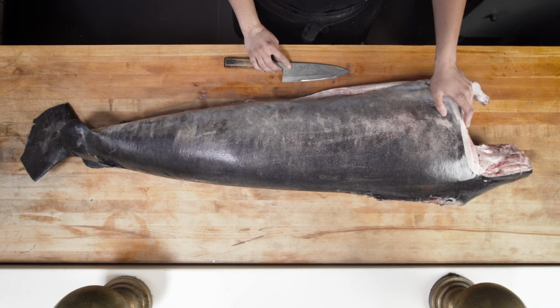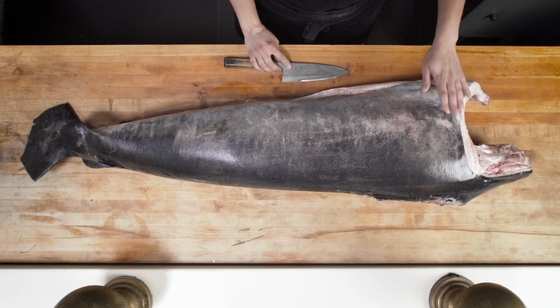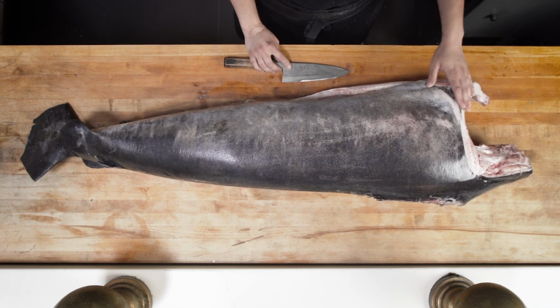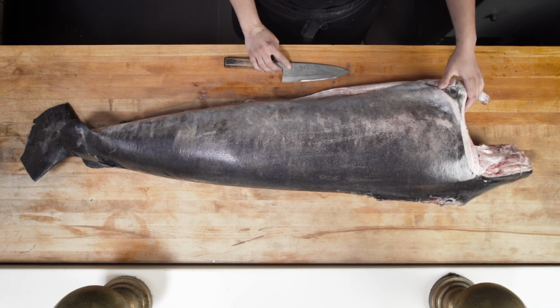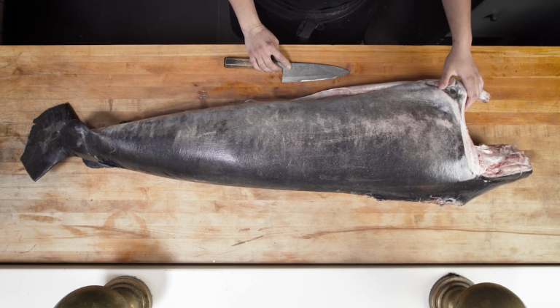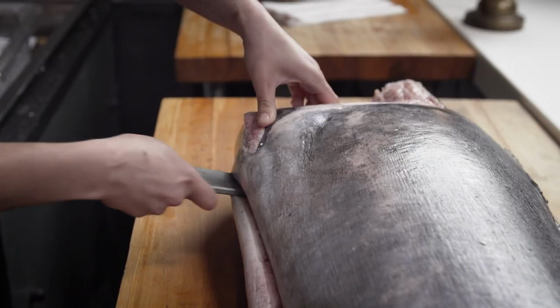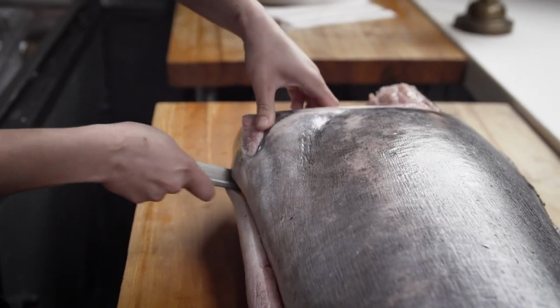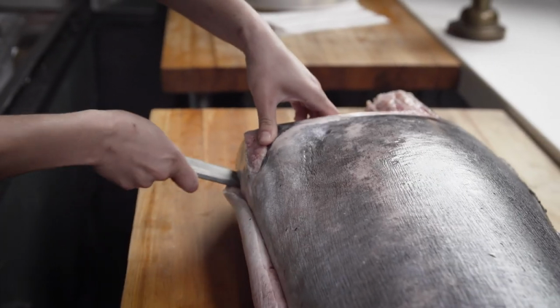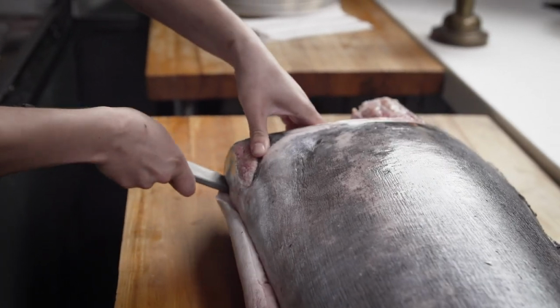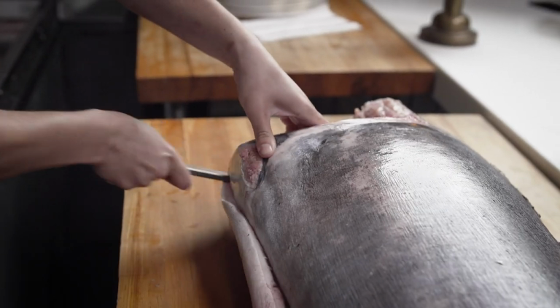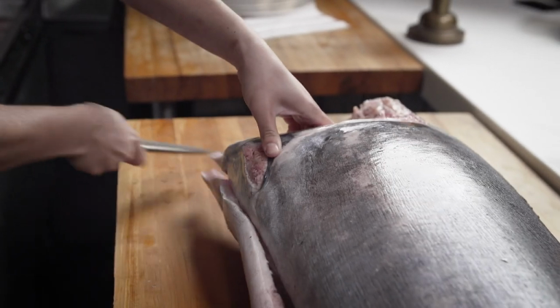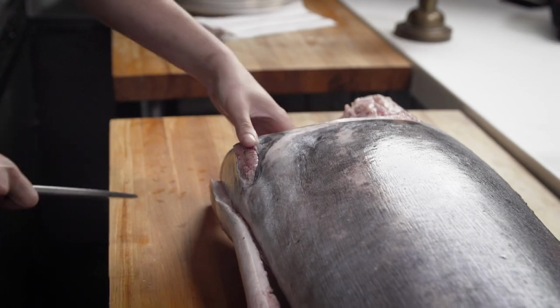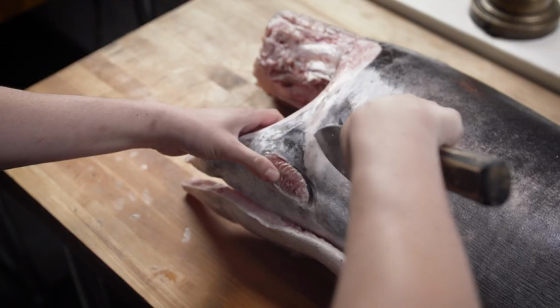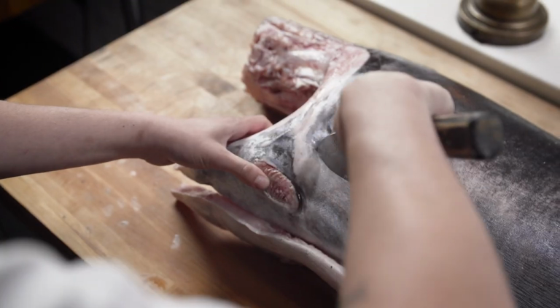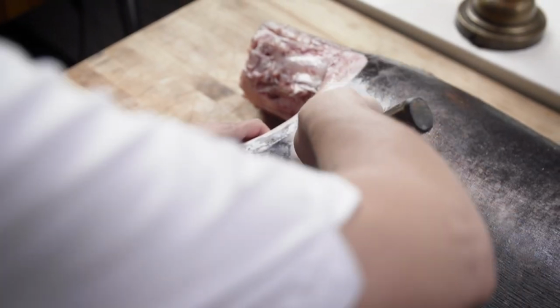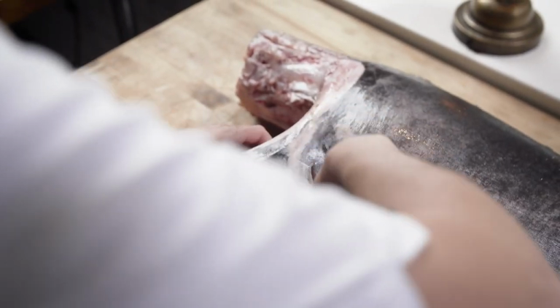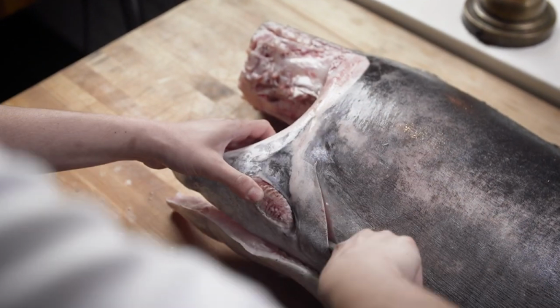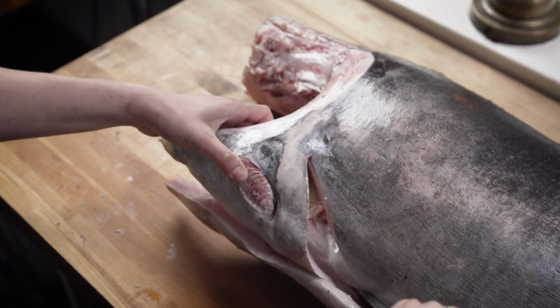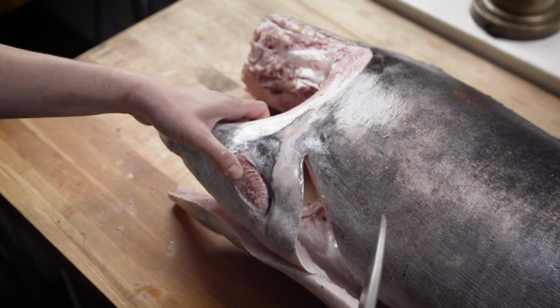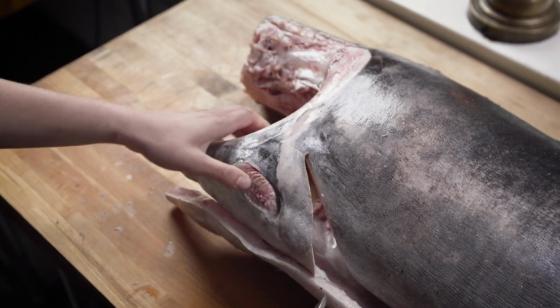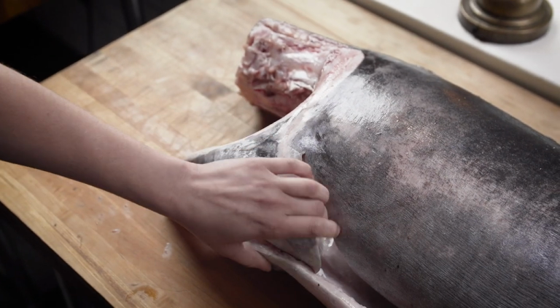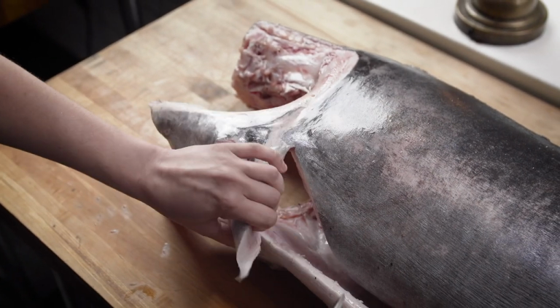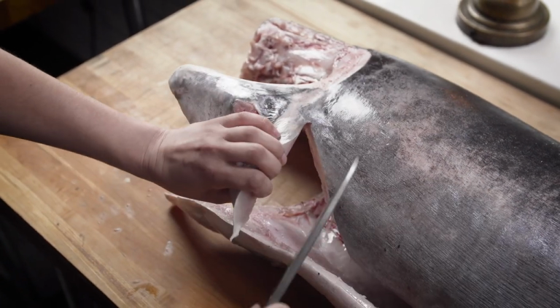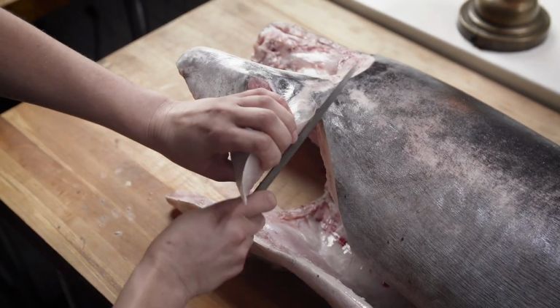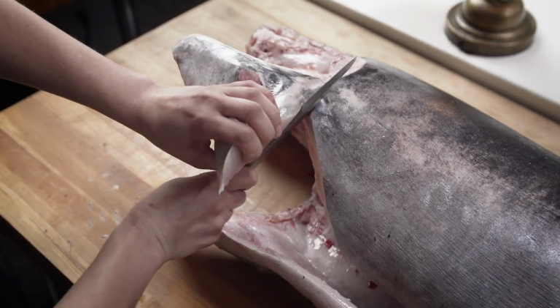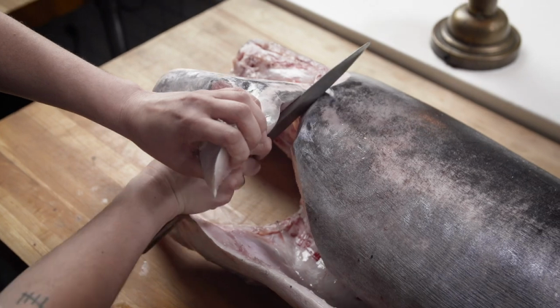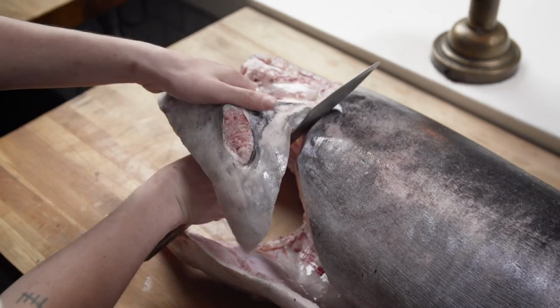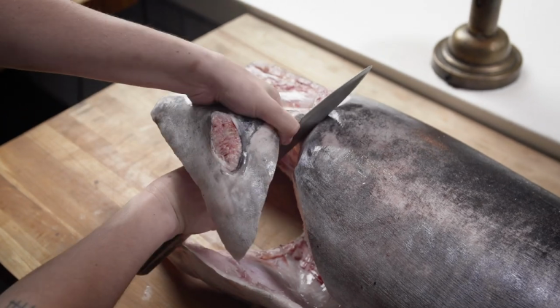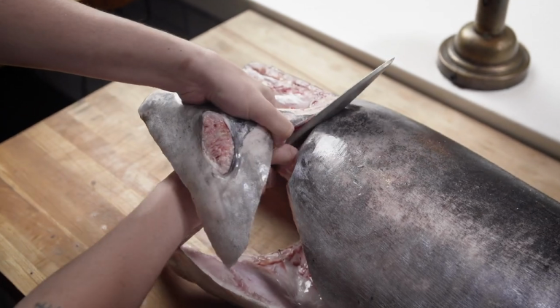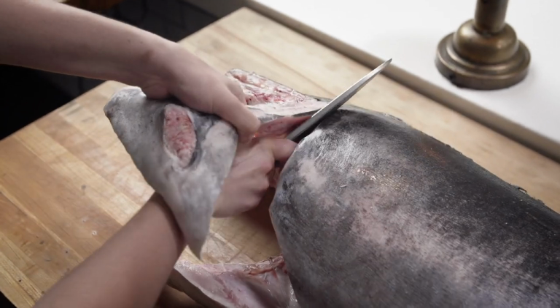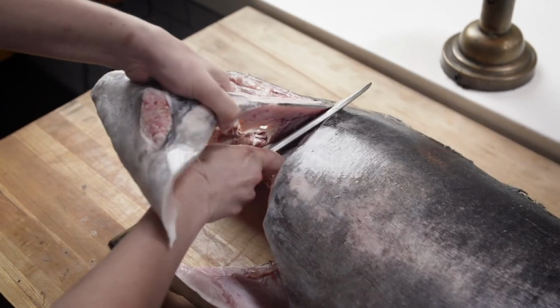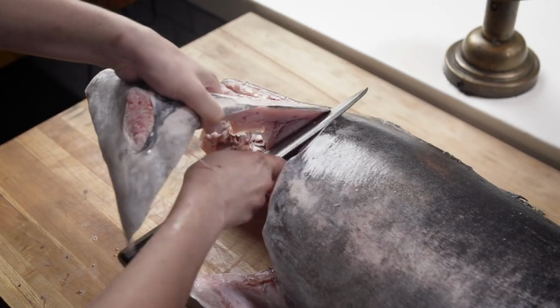First we're going to take off the collar. I'm going to cut through the bottom of the collar, and then I will find the bone here, trace along, and take off the first side of the collar.